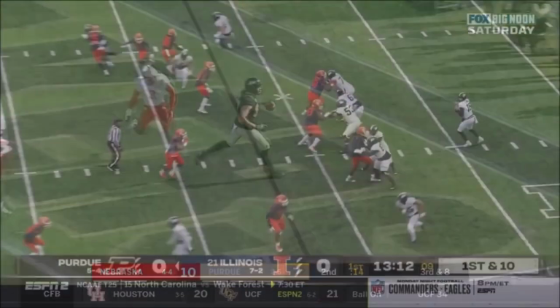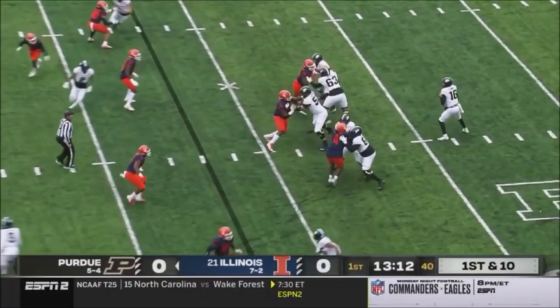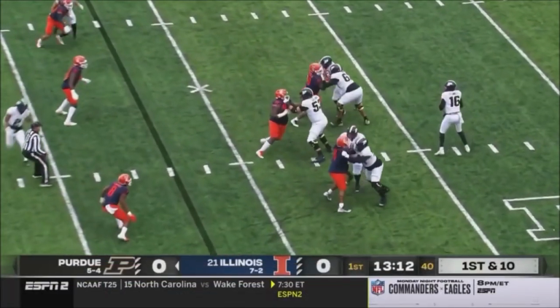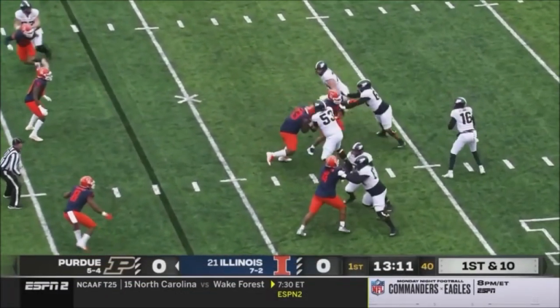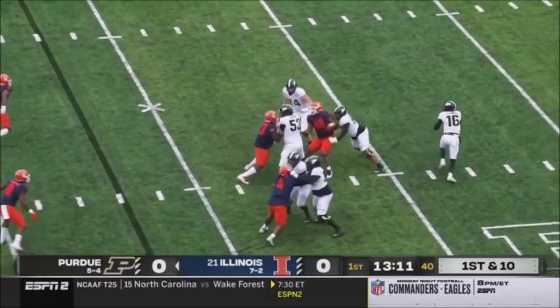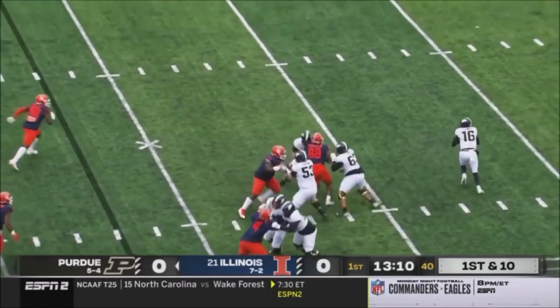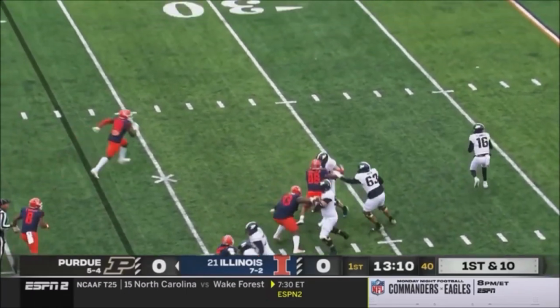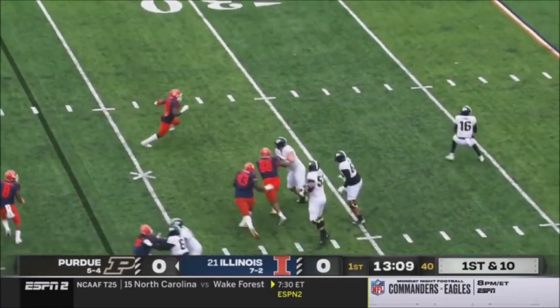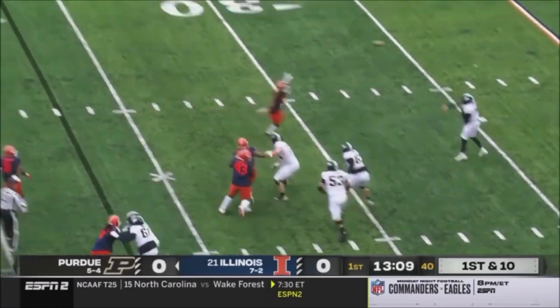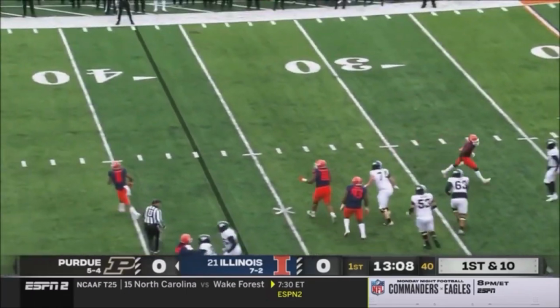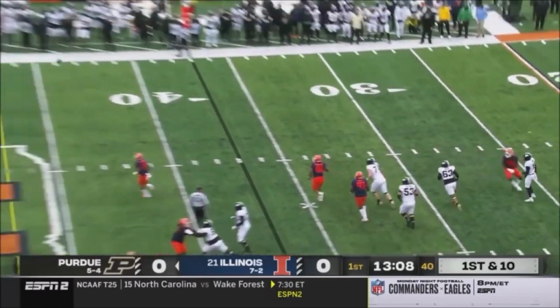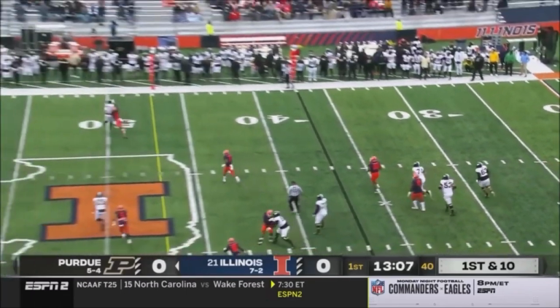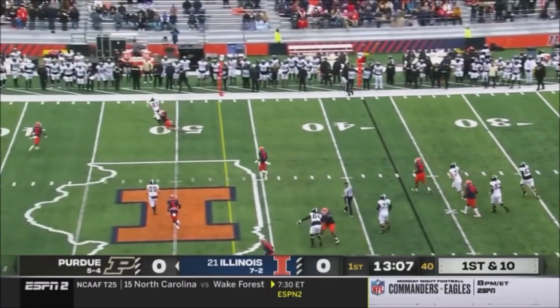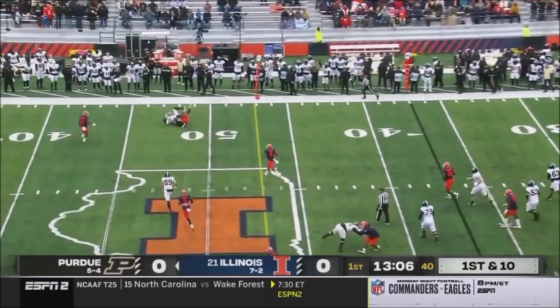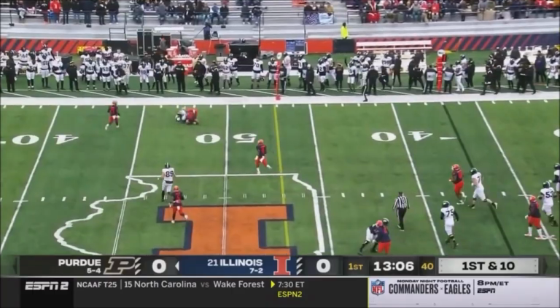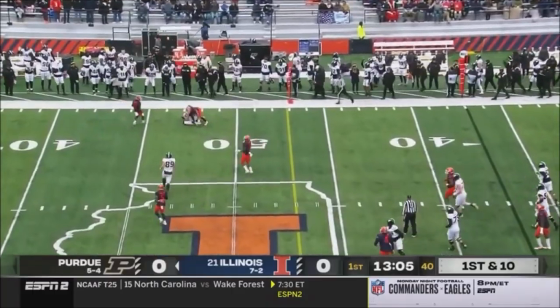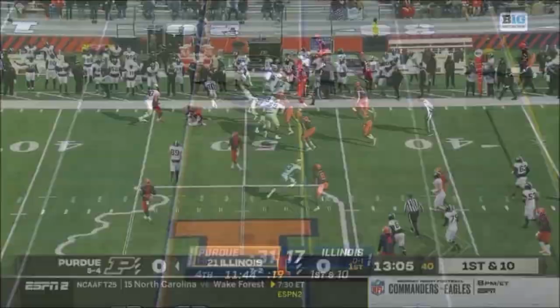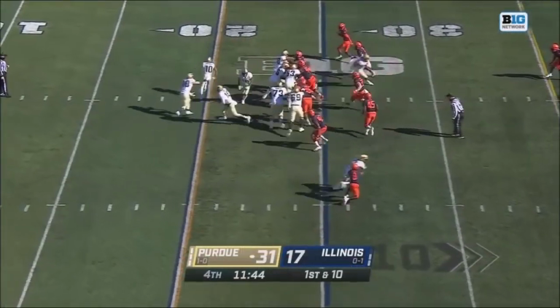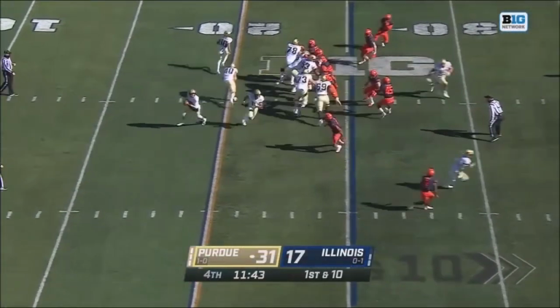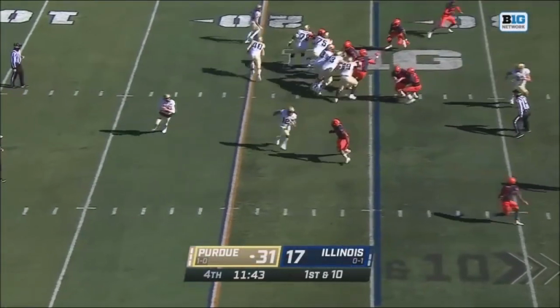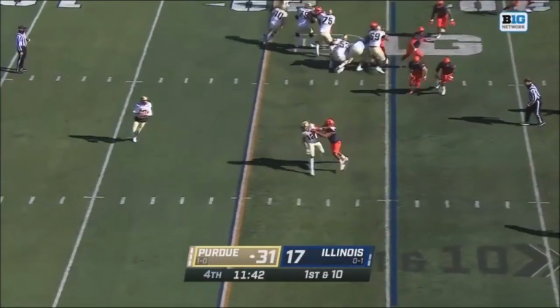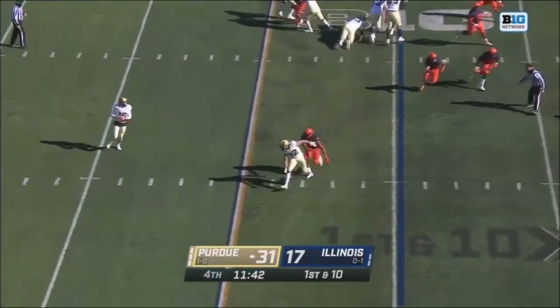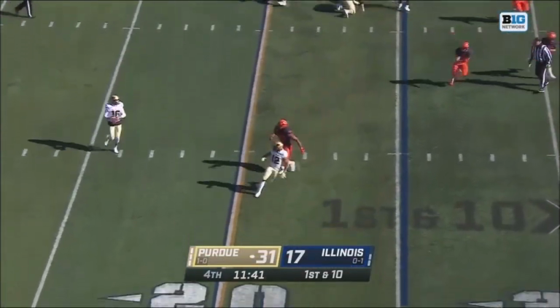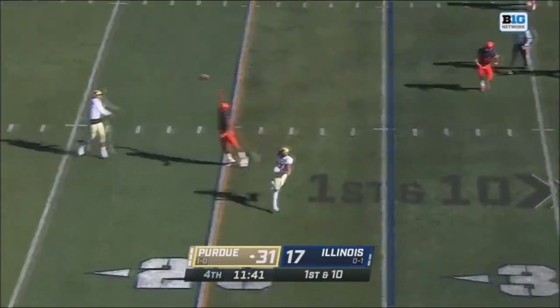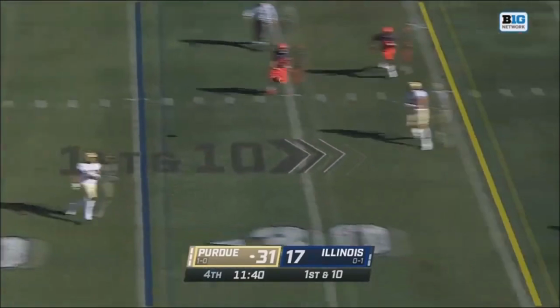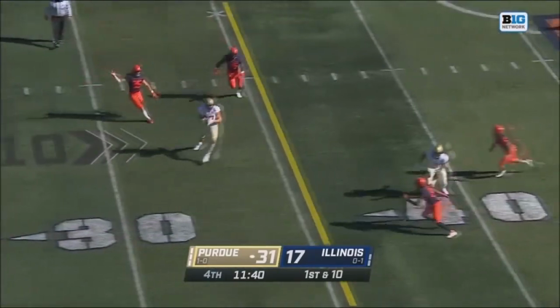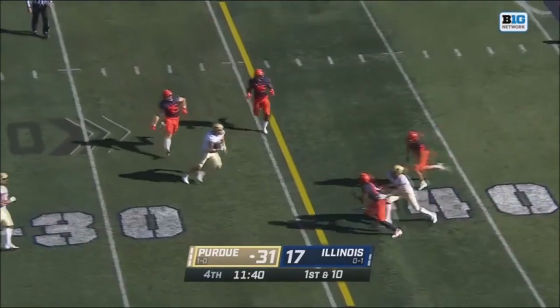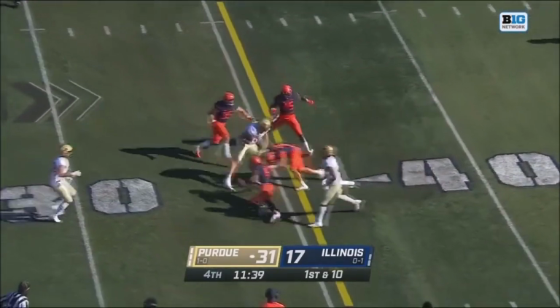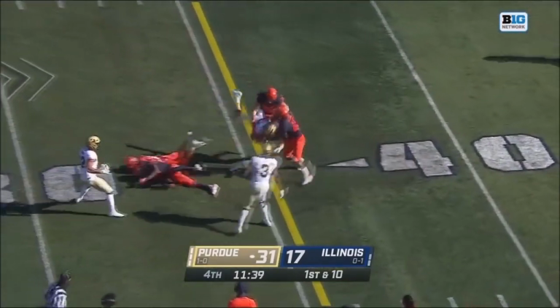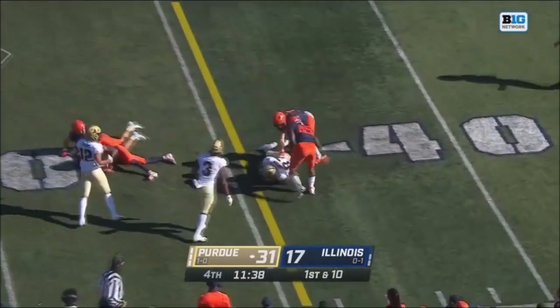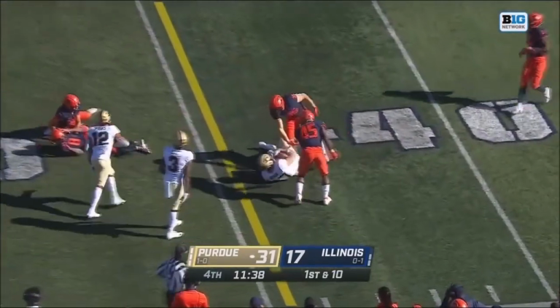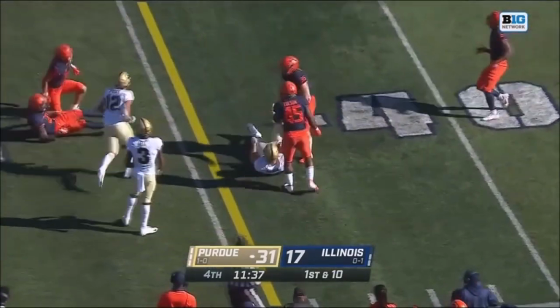Strong this season — they'd give up a third and long. O'Connell with plenty of time, has the tight end wide open — Payne Durham. It's about details. O'Connell rolling out and he is throwing it, and he's finding Payne Durham.